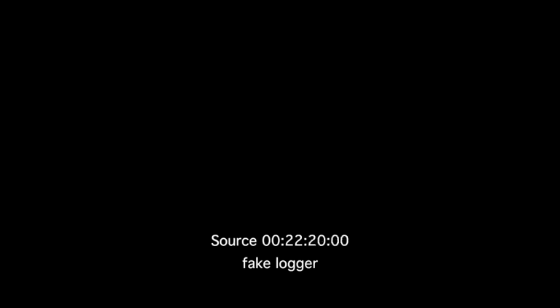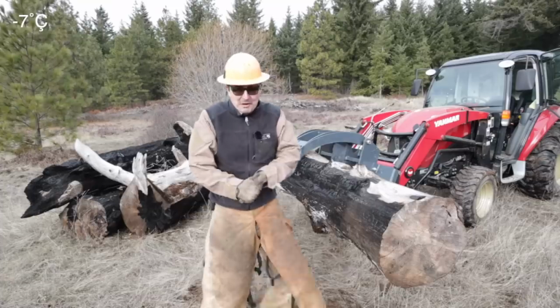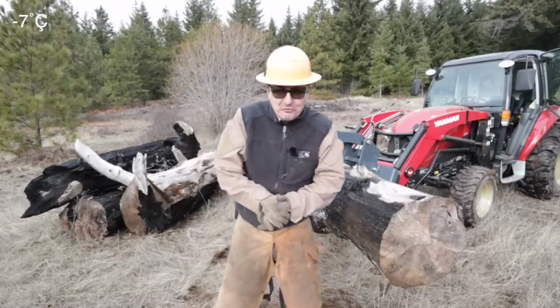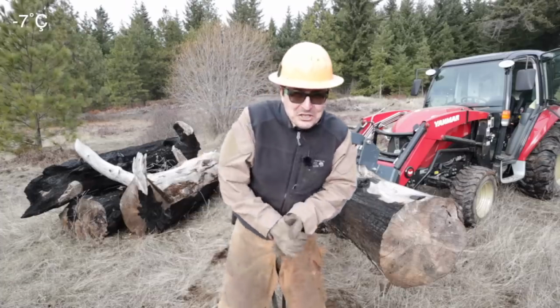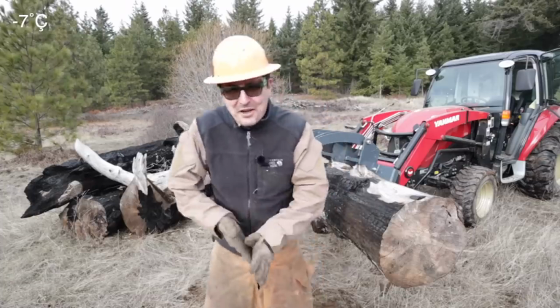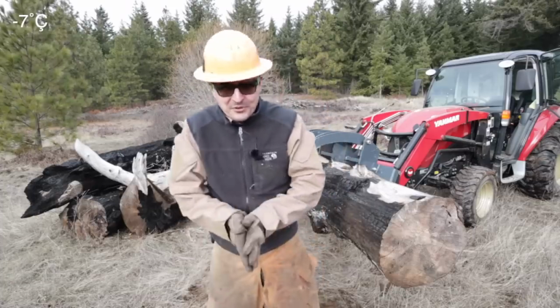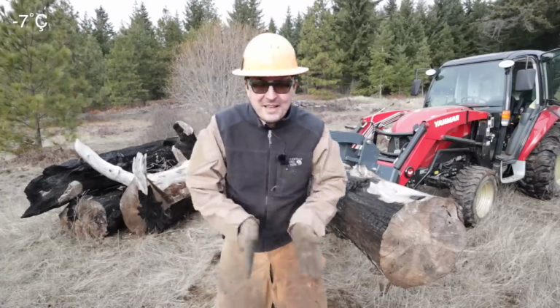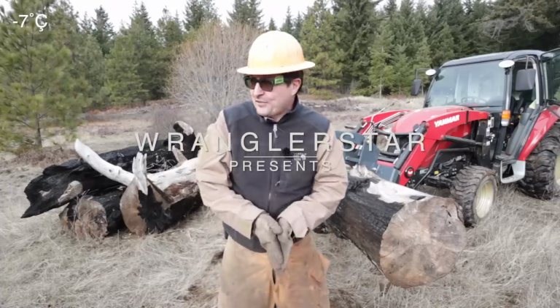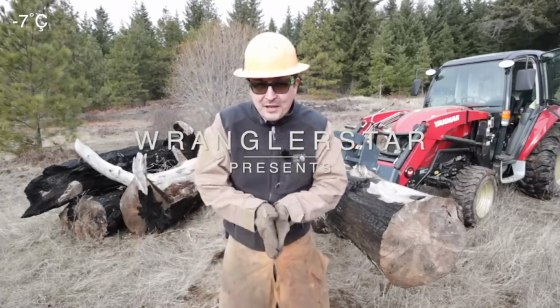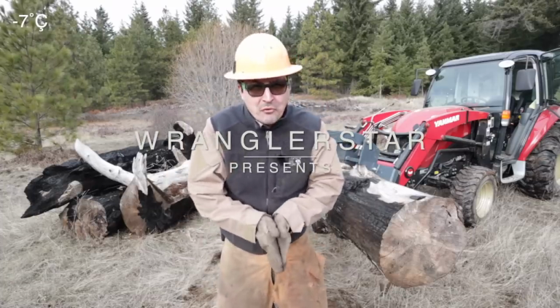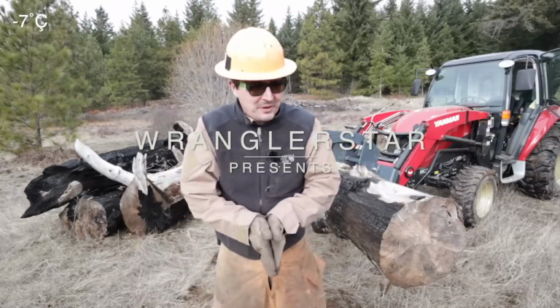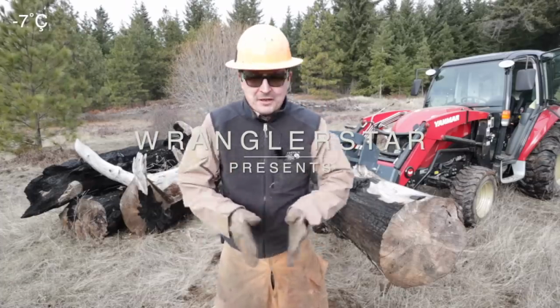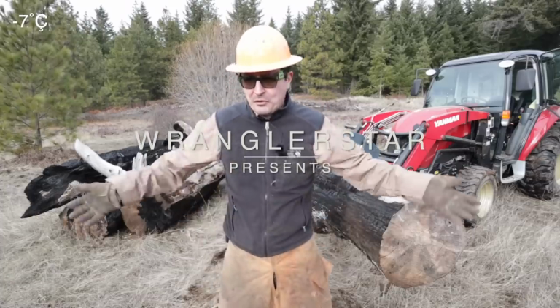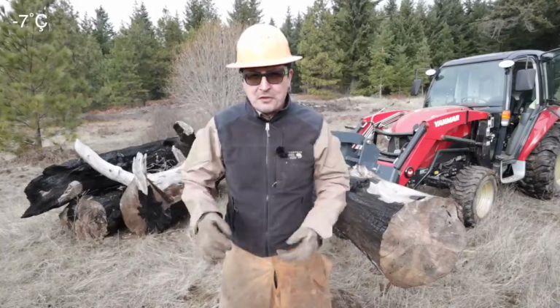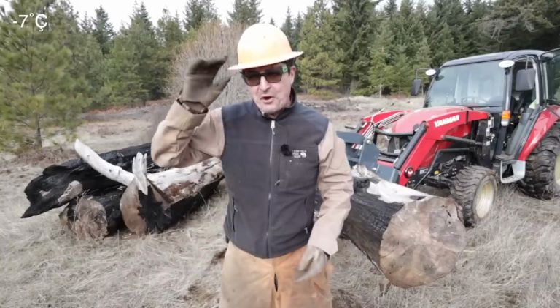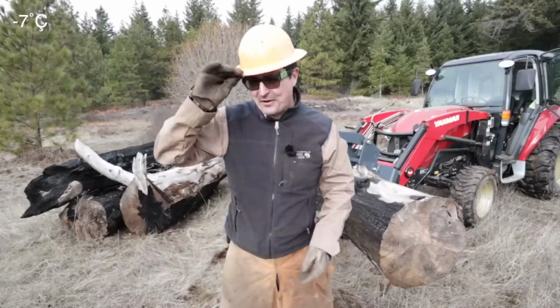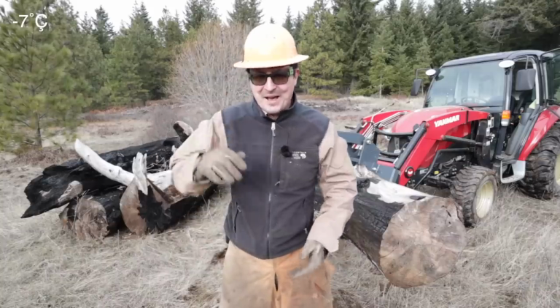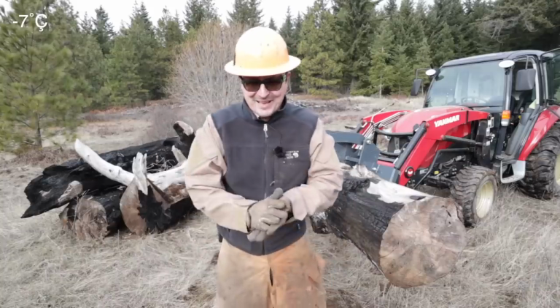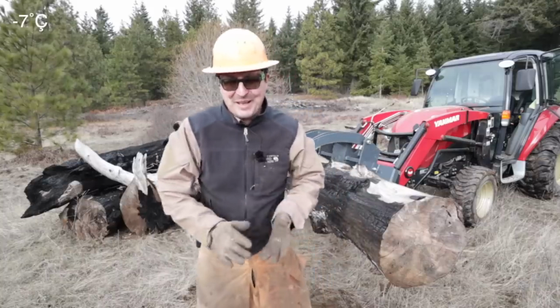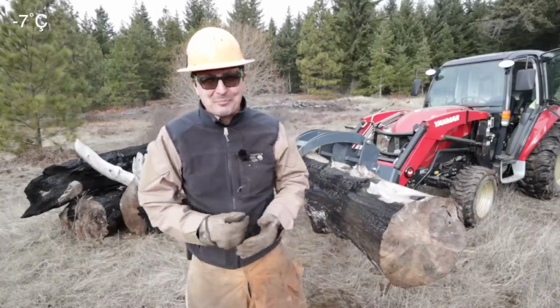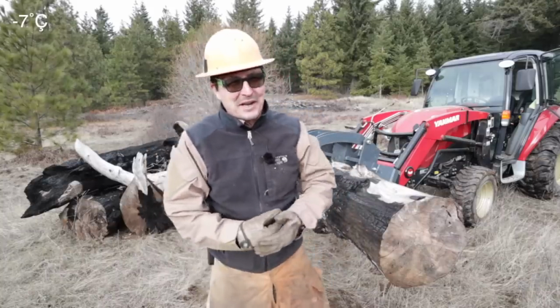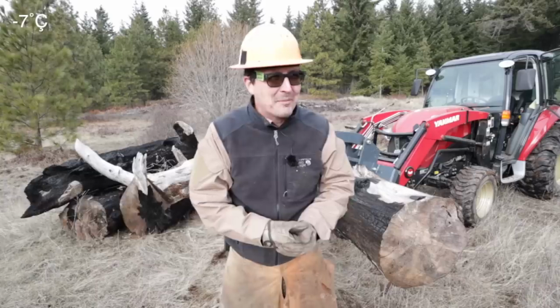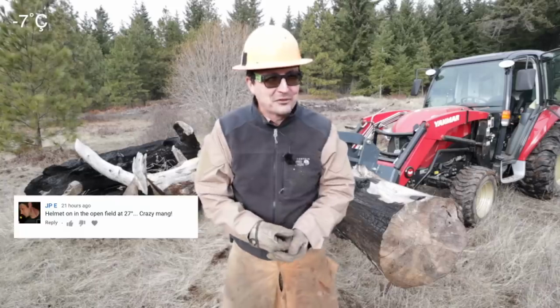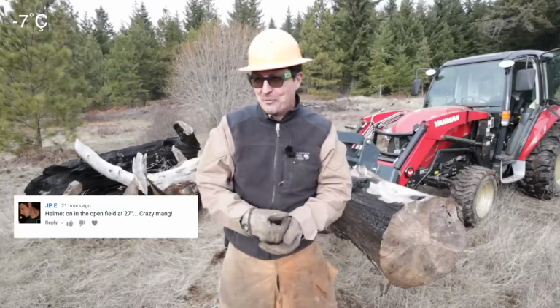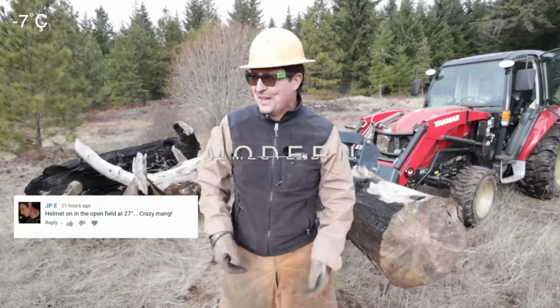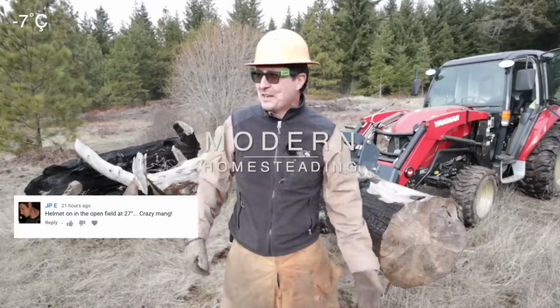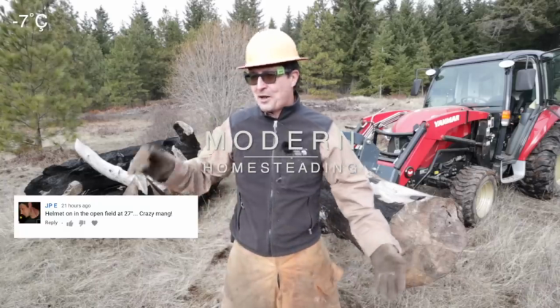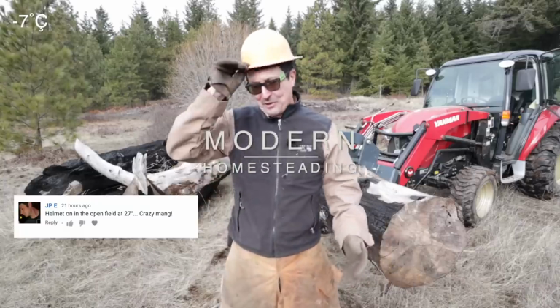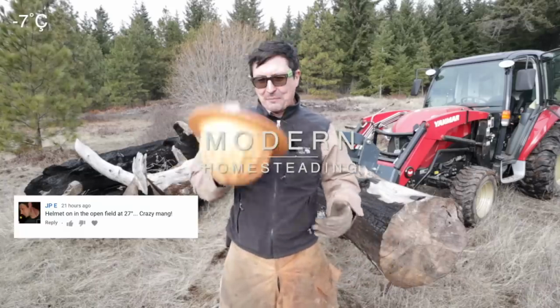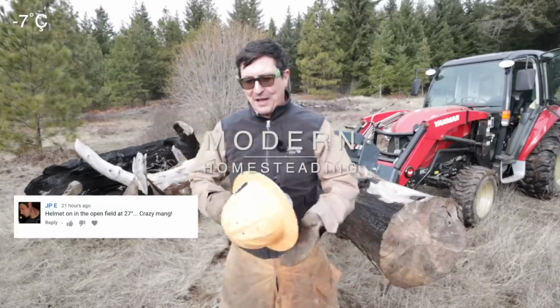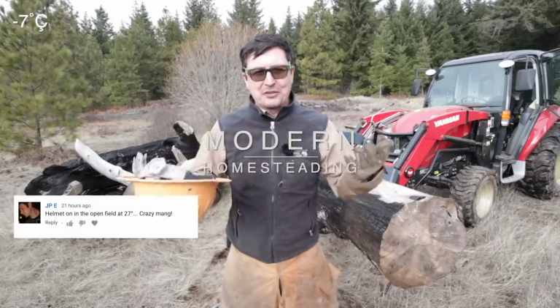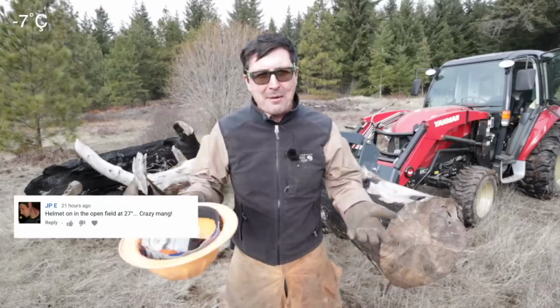Welcome back friends to a very chilly day on the homestead. I am standing before you in the middle of an open field with a hard hat on. Someone pointed that out in the comments, how stupid that was, and it didn't dawn on me. When I grab the chainsaw and I'm doing chainsaw work, this is just my habit — part of the costume.